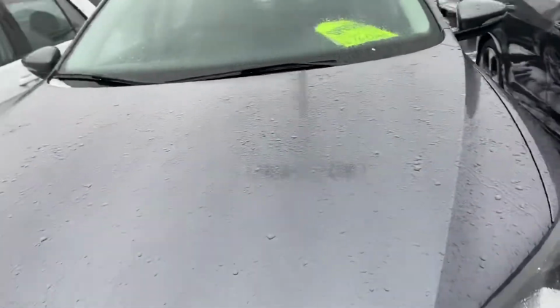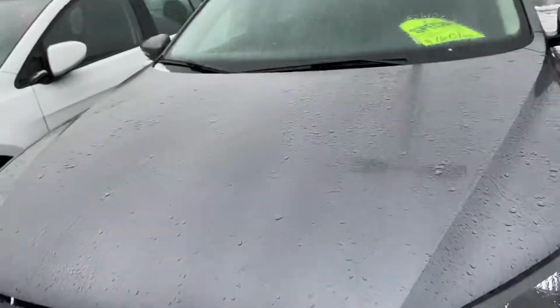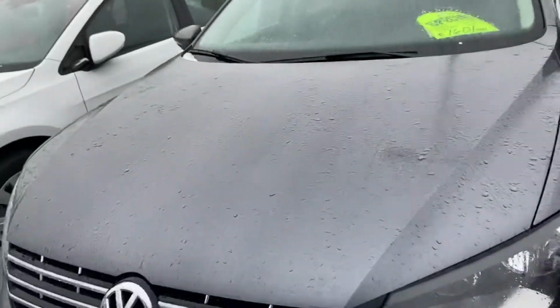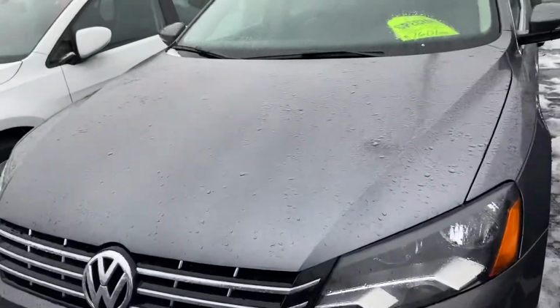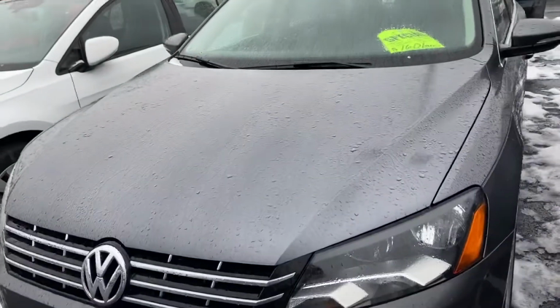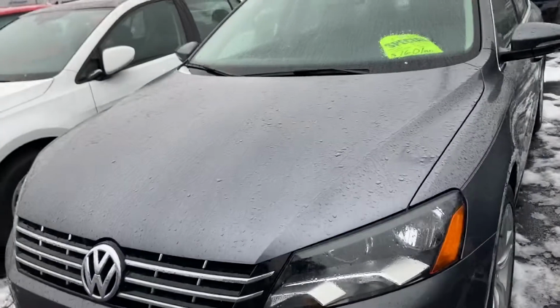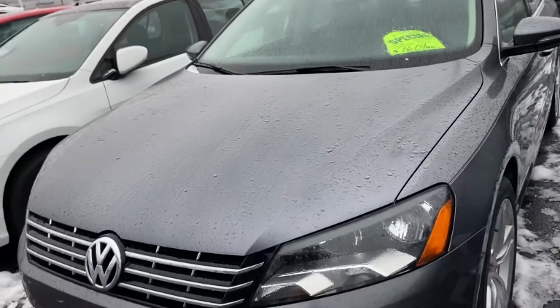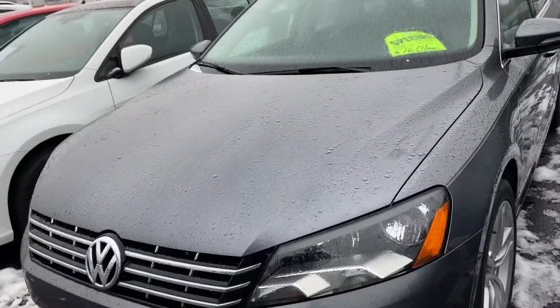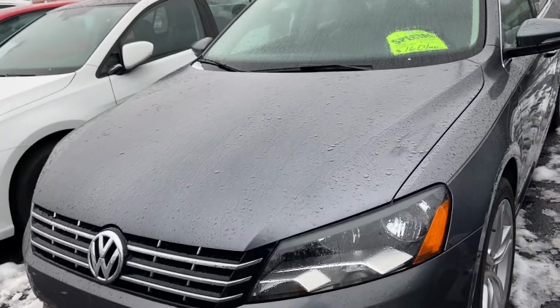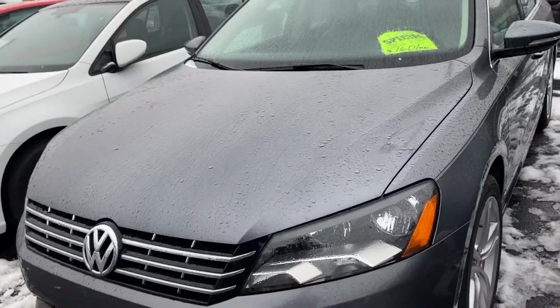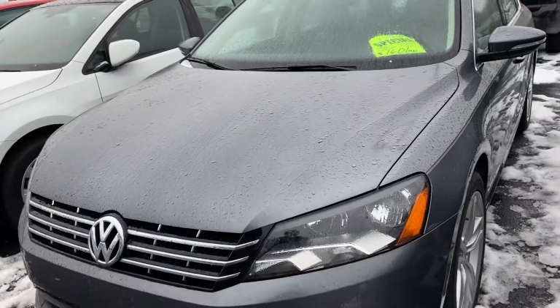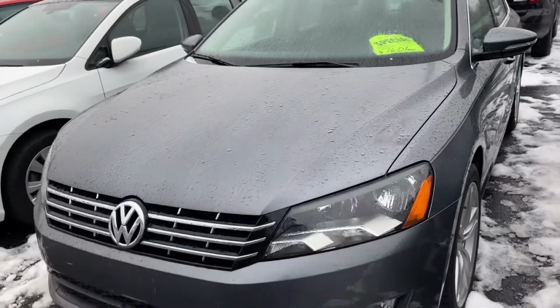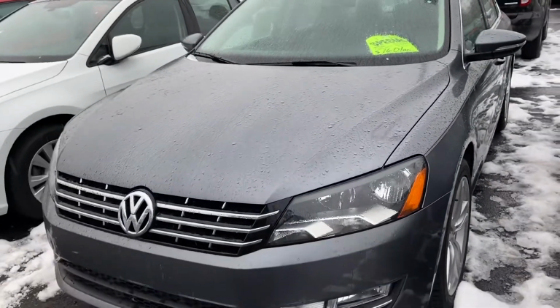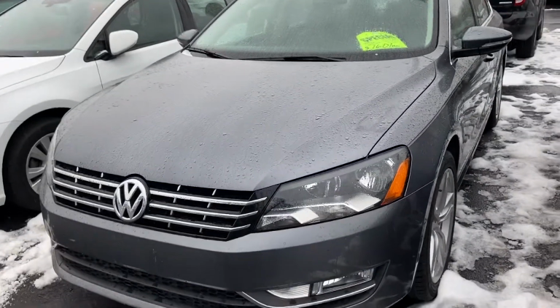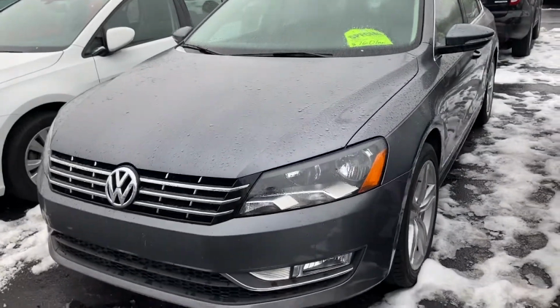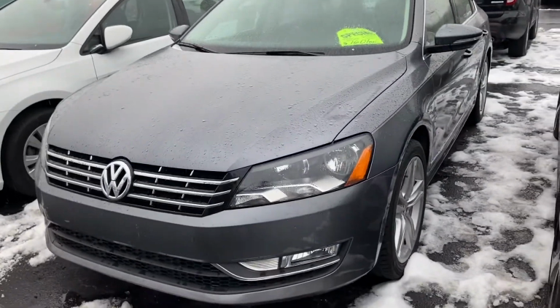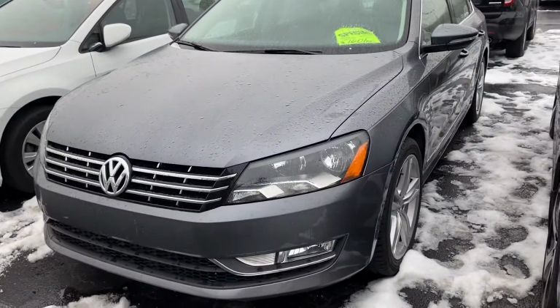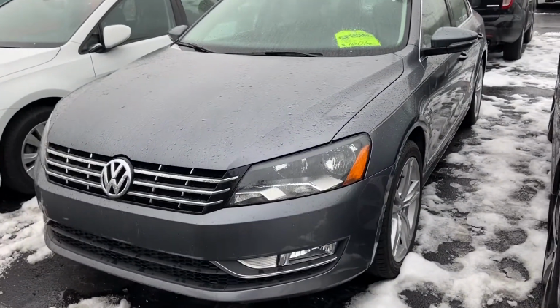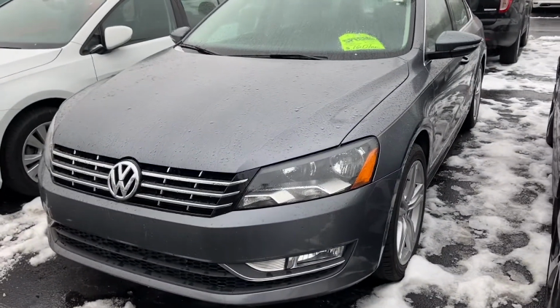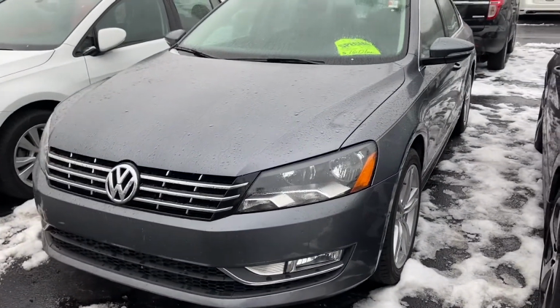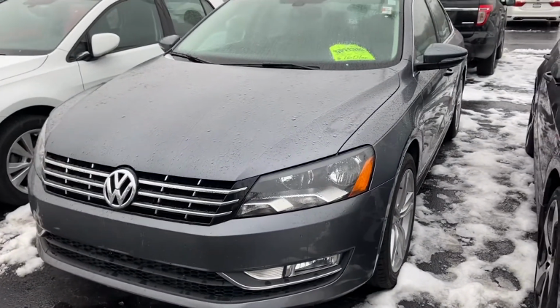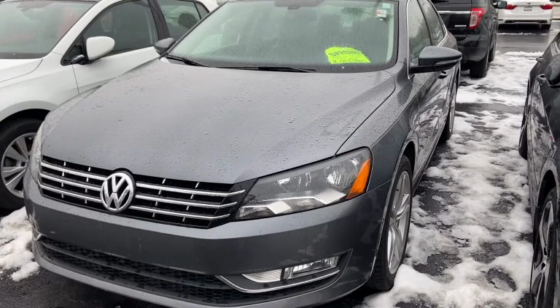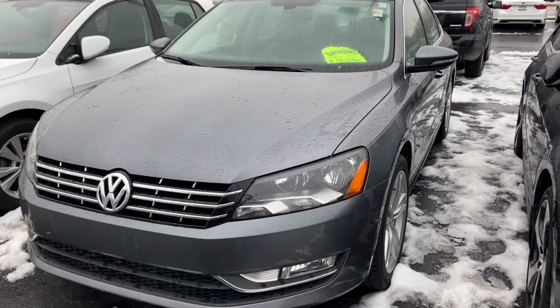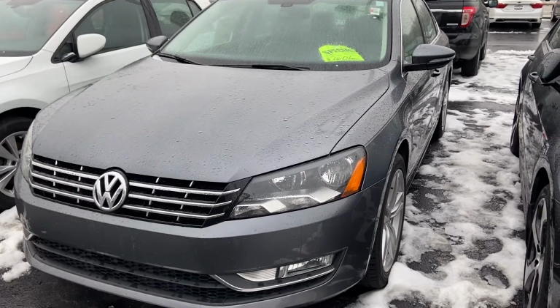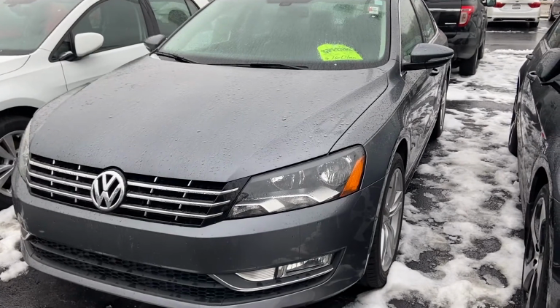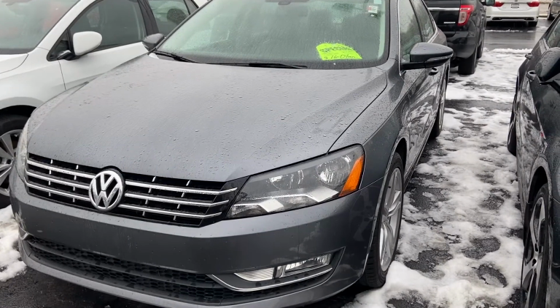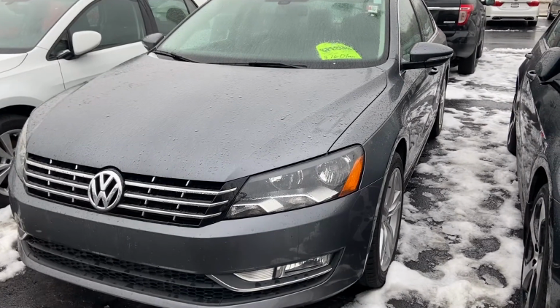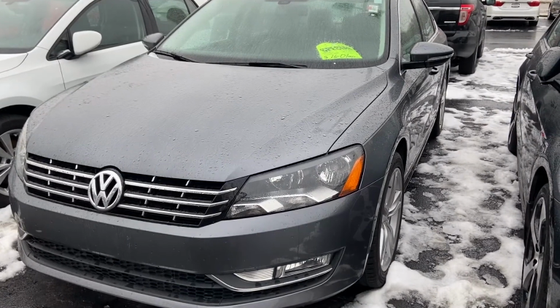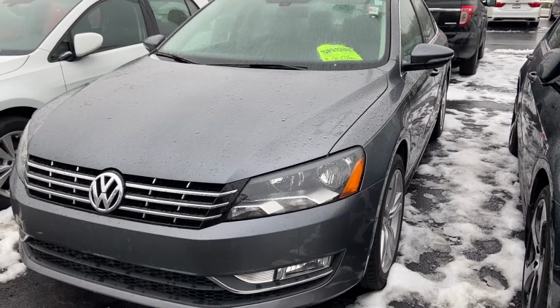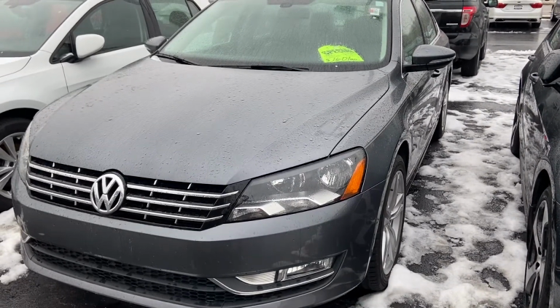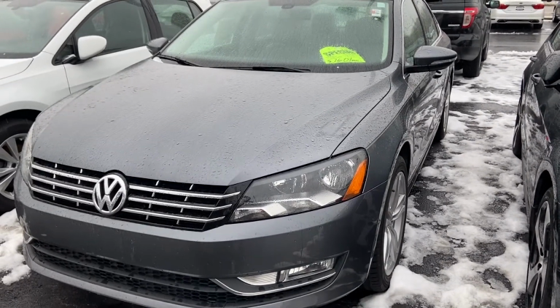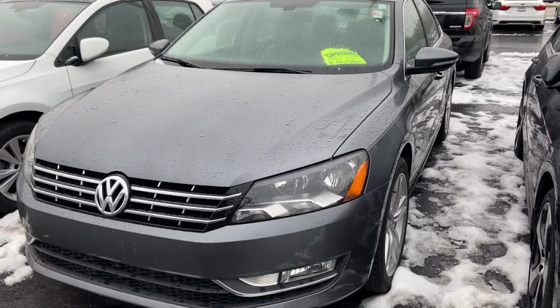It's got a one-owner clean Carfax history. I'd be happy to arrange a test drive for you or answer any questions you might have. You can reach me here at 414-525-1100. My name is Nick.